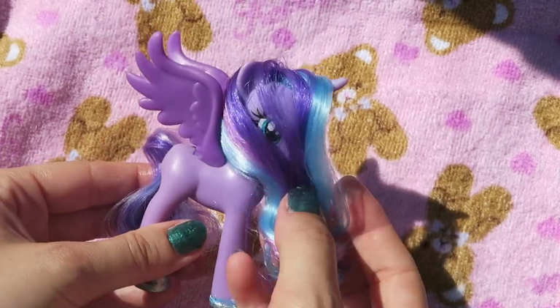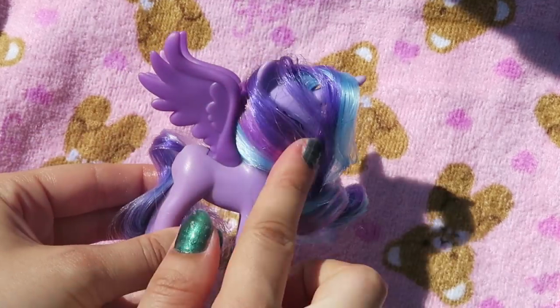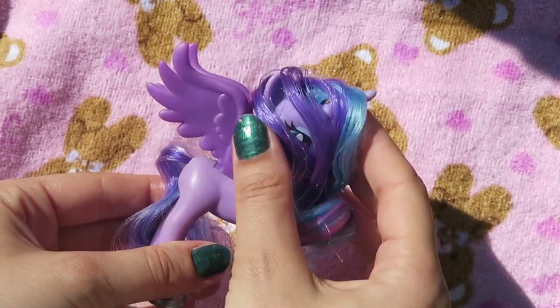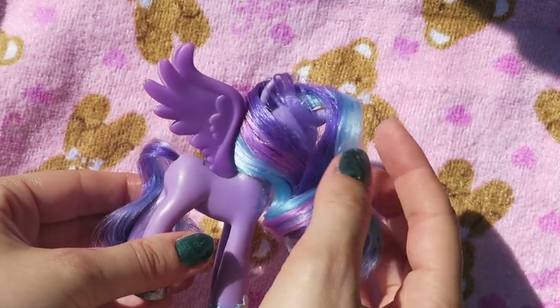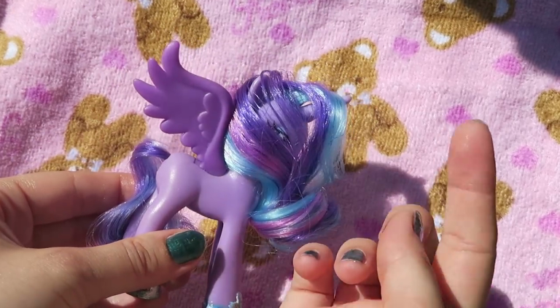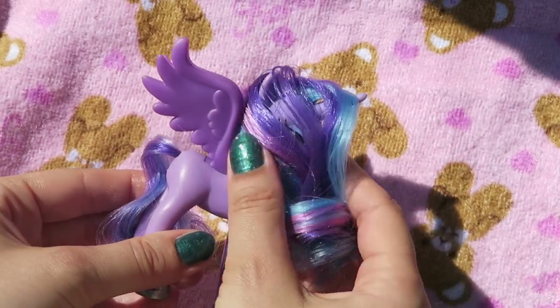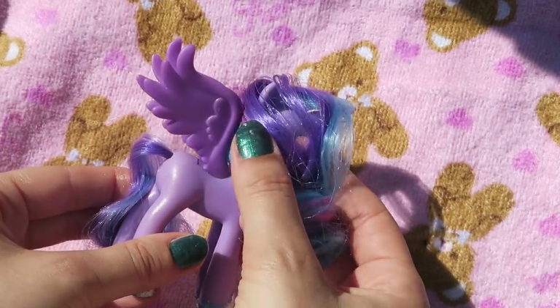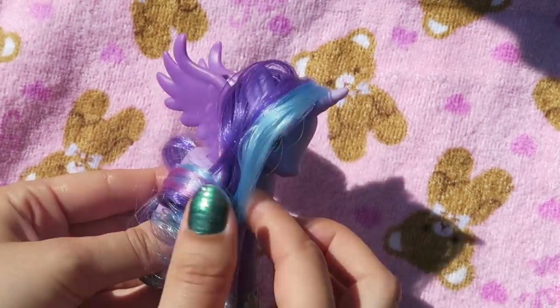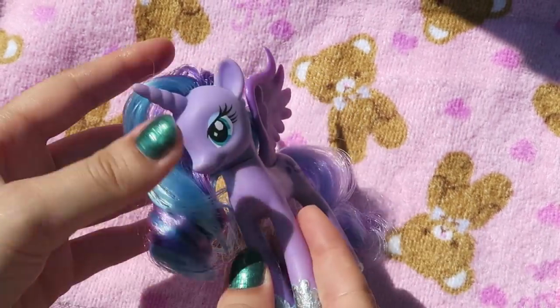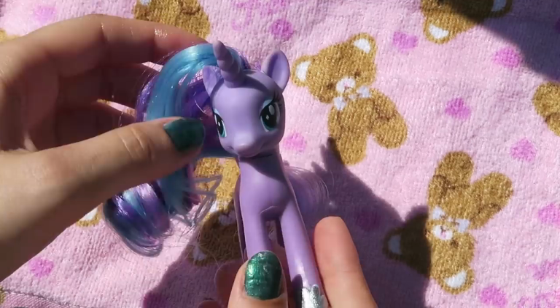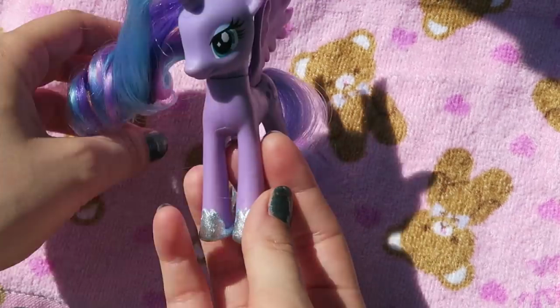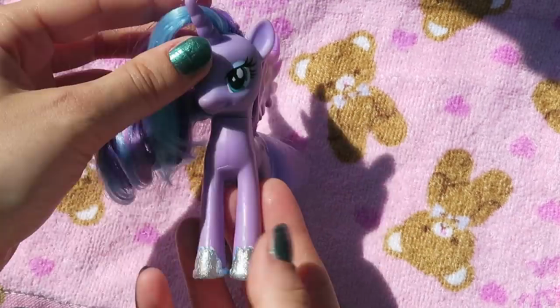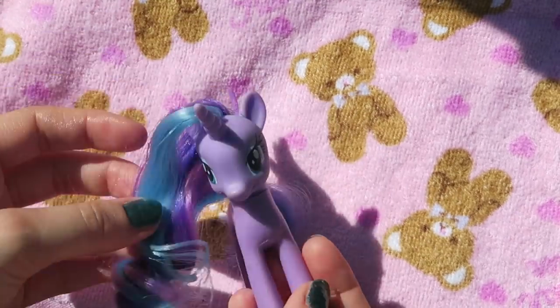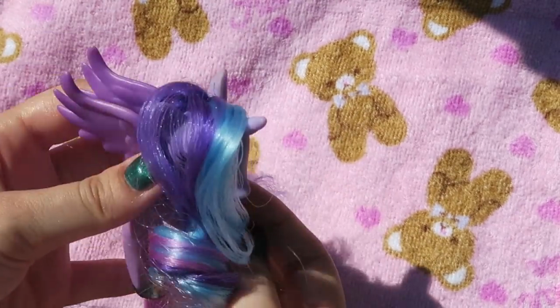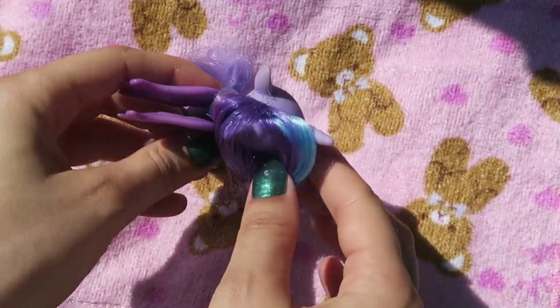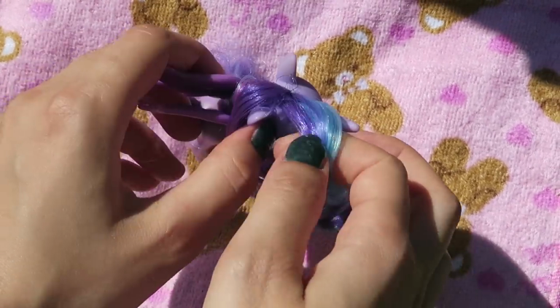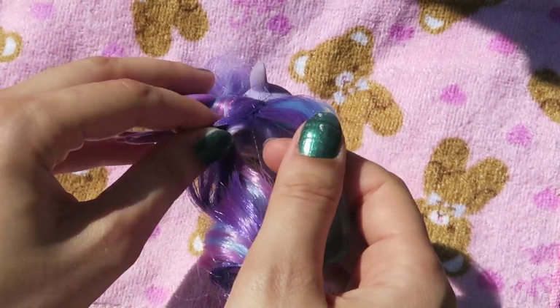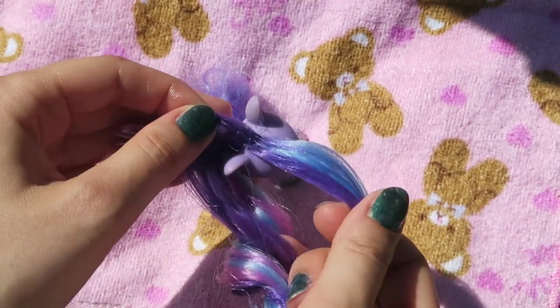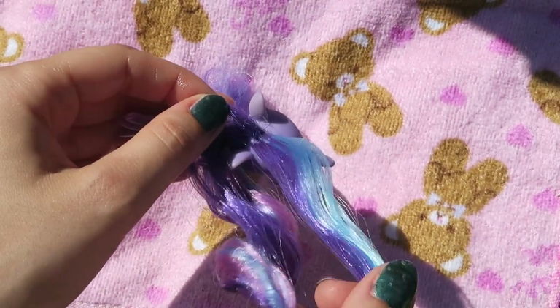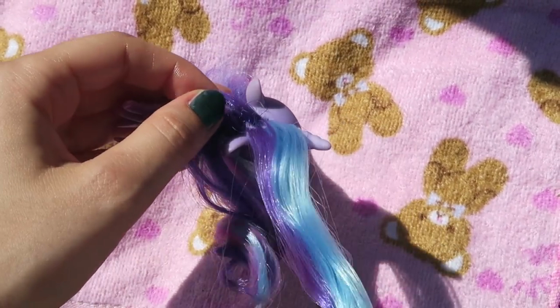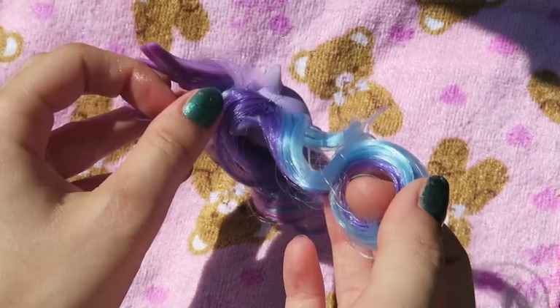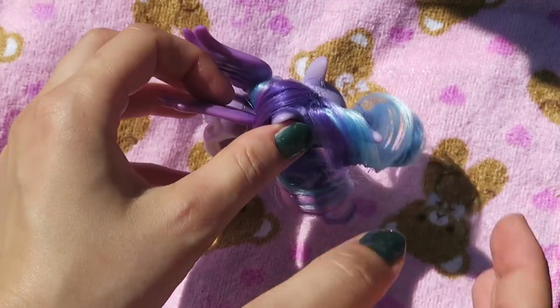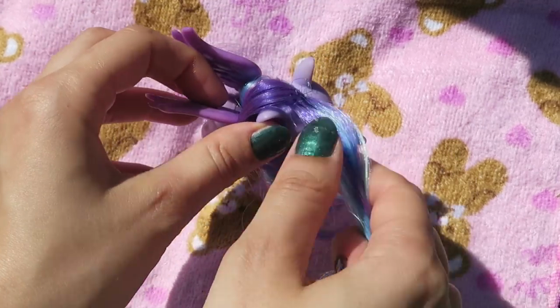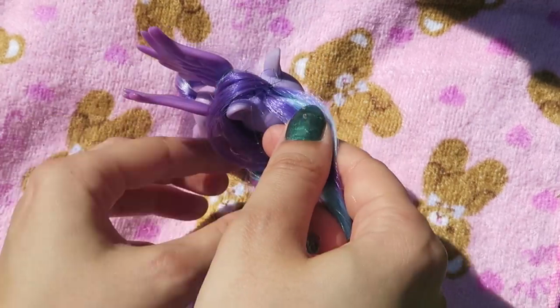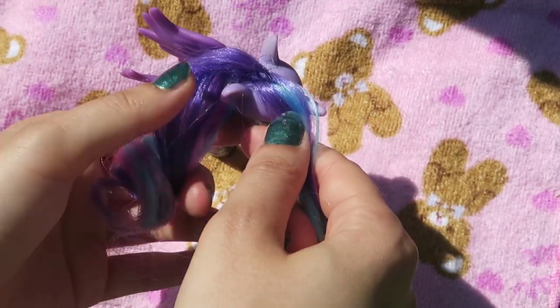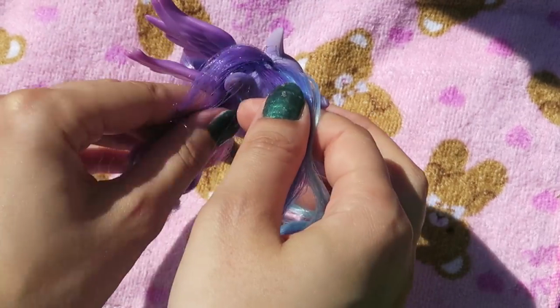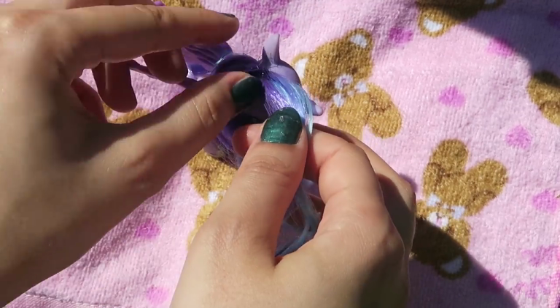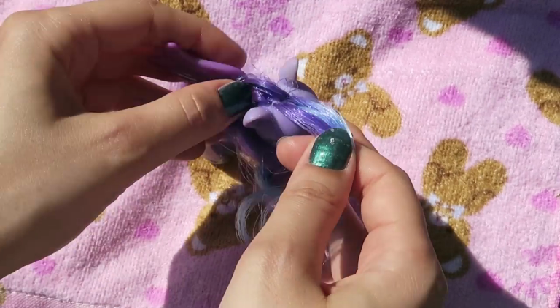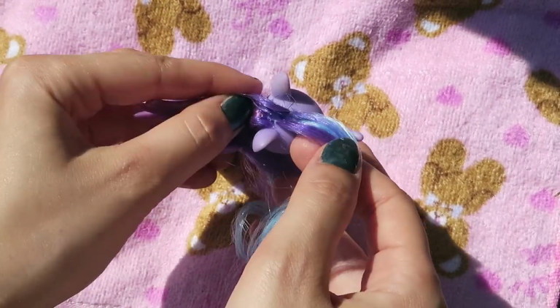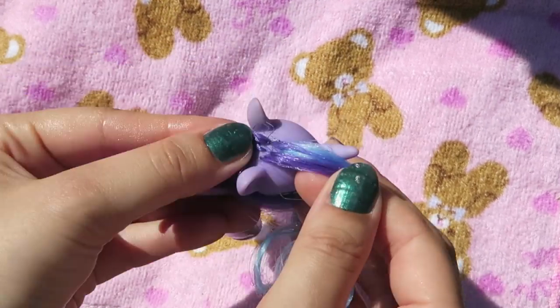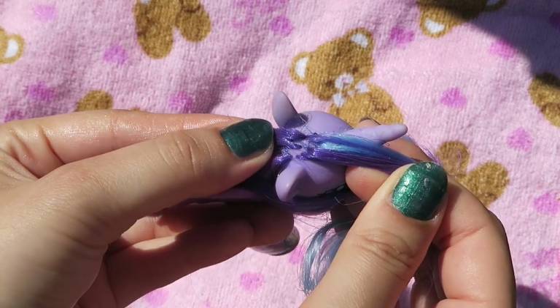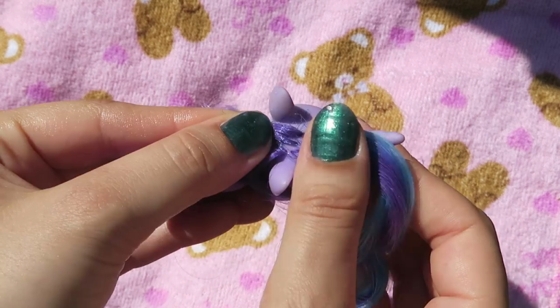I've already done a mane styling treatment on her, which is why her hair is so shiny, but it just needs to have that style done to it. If you want to learn how to do that to your ponies, I'll leave a link in the eye annotation and in the description box below. But for now we're going to be skipping that step and going straight into parting her hair.